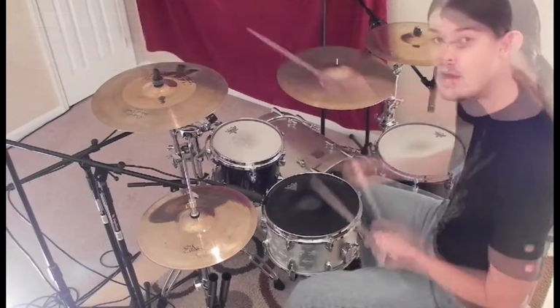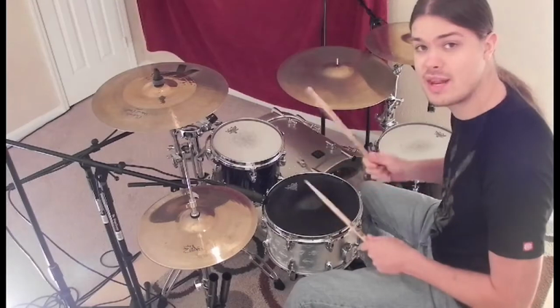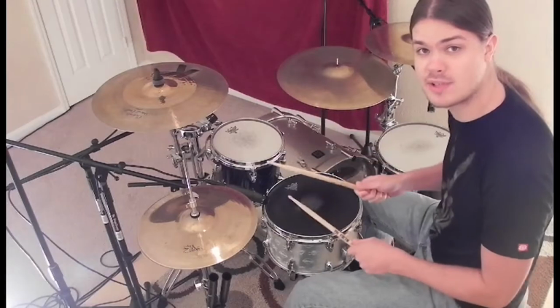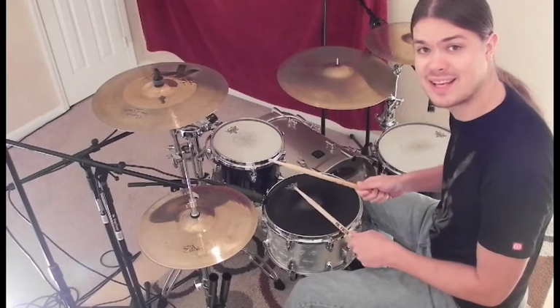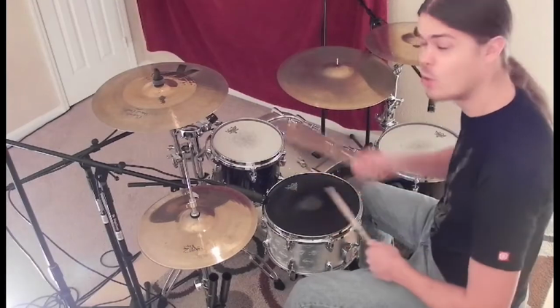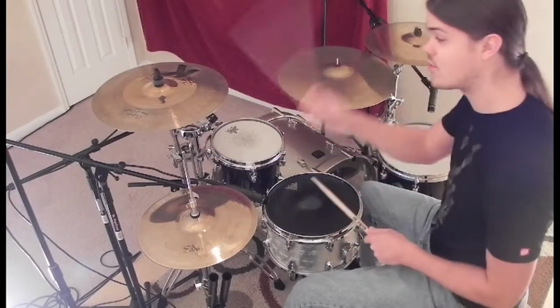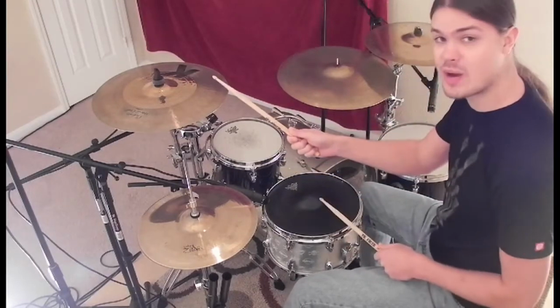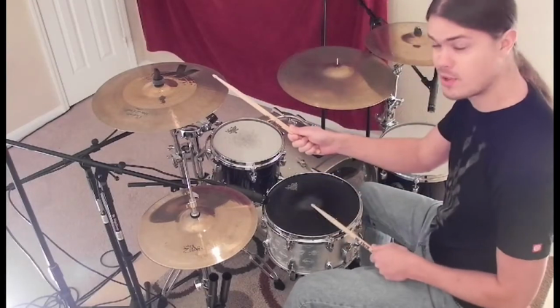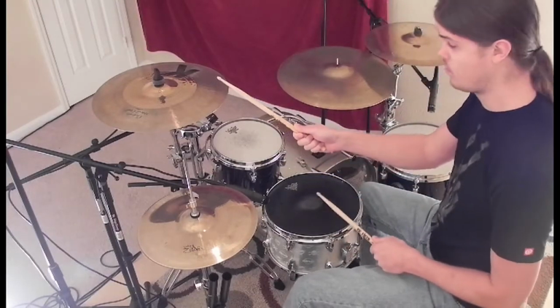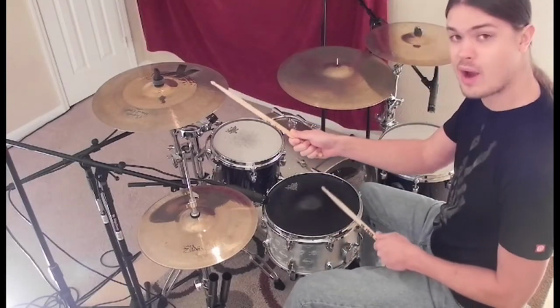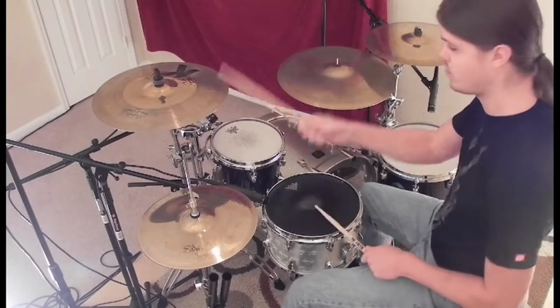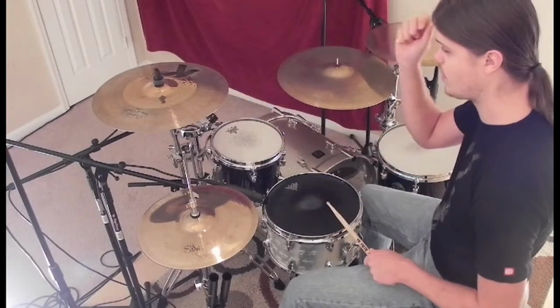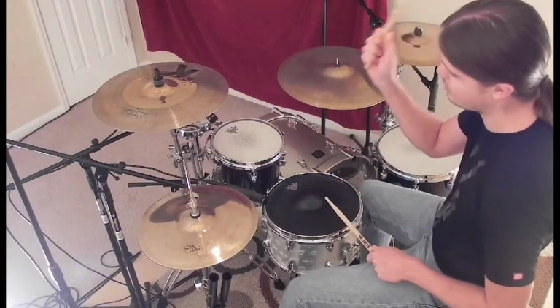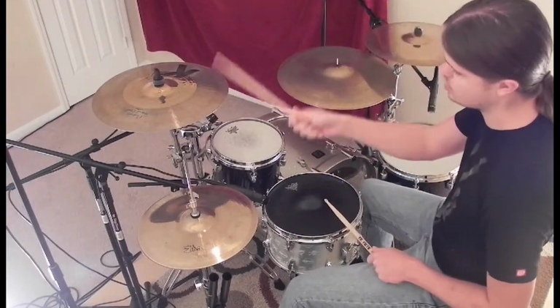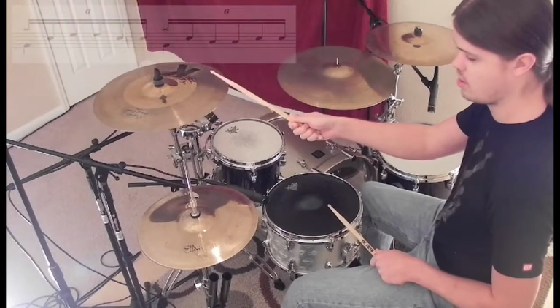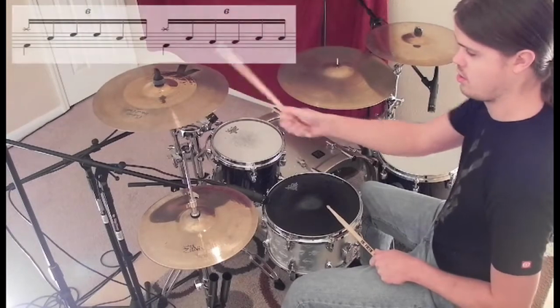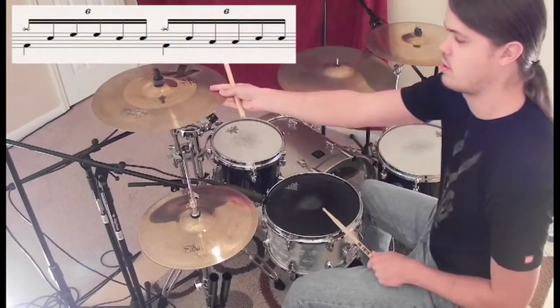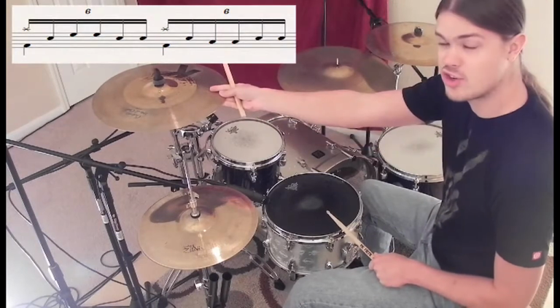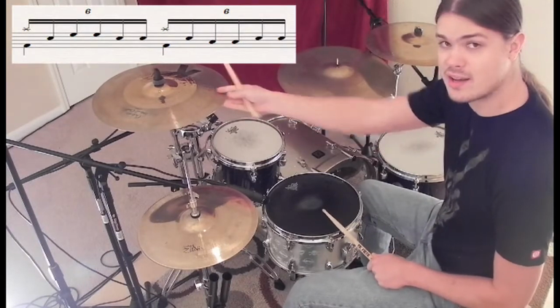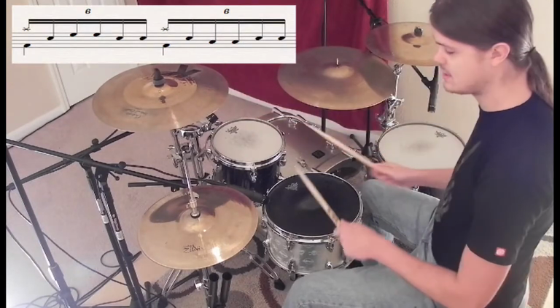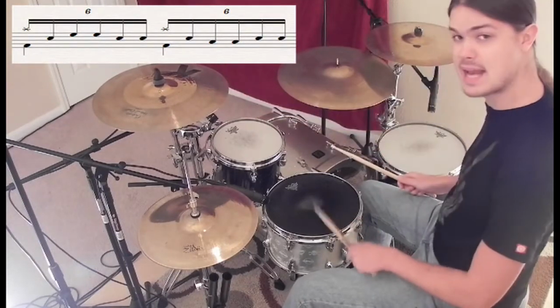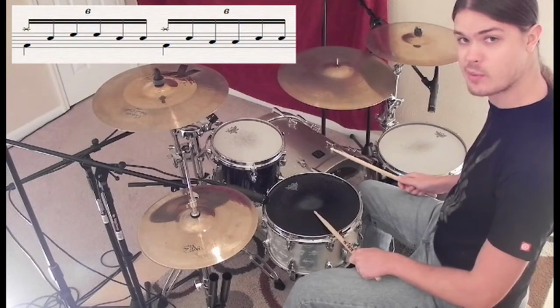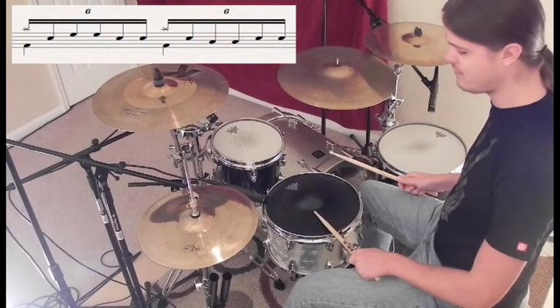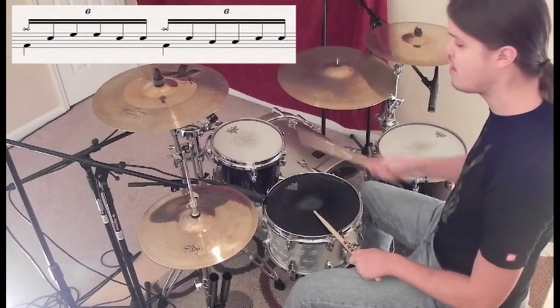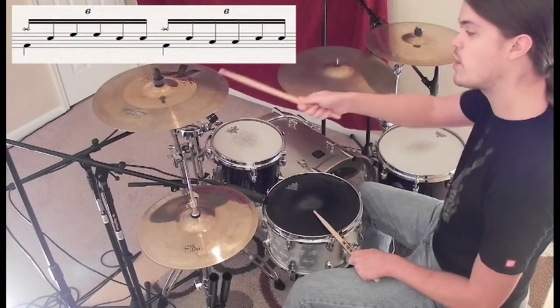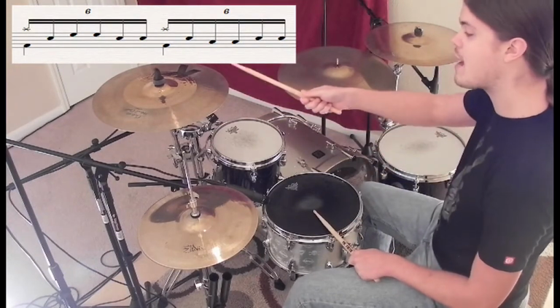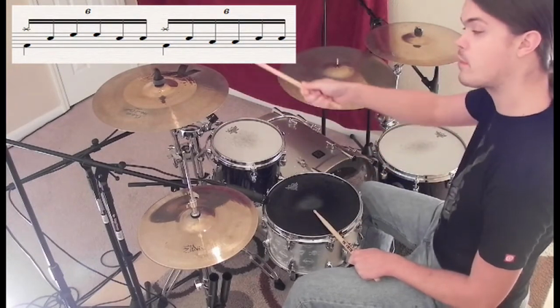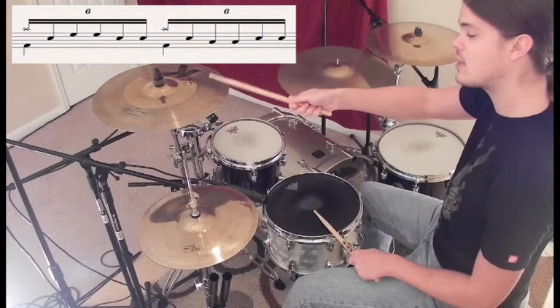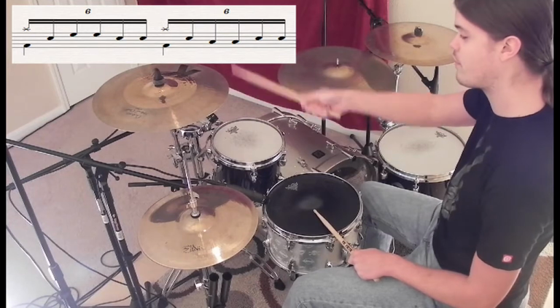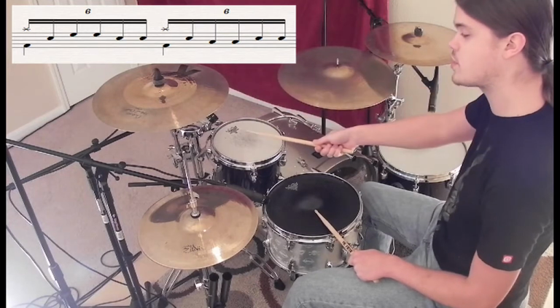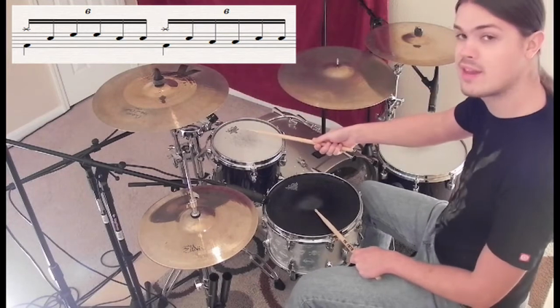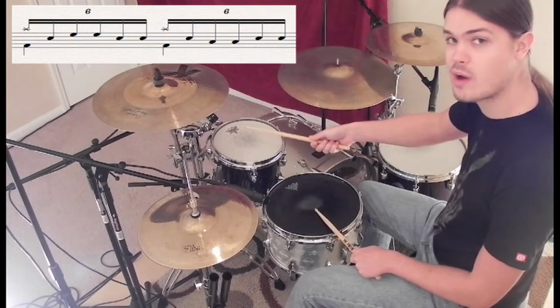So the next part to the lick is we're going to start on the crash cymbal now with our right. So we've got crash, crash and kick, snare with the left, then we go down from our crash to our first tom for the next right, right — because we've got right, left, right, right.